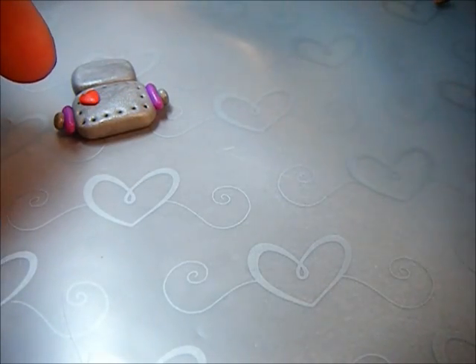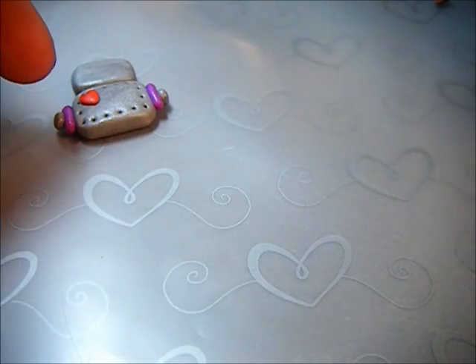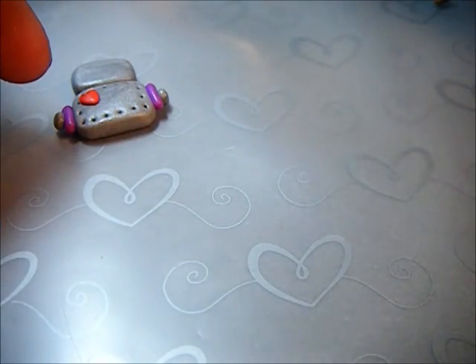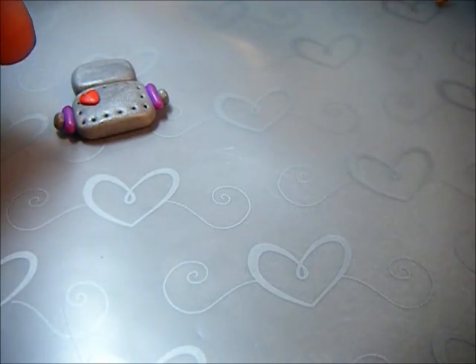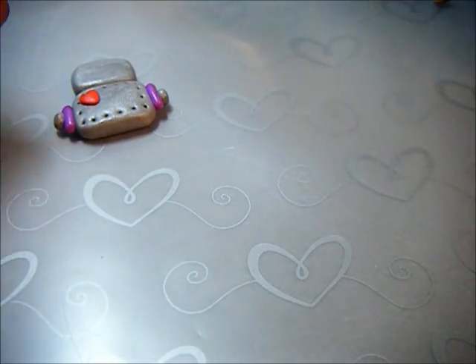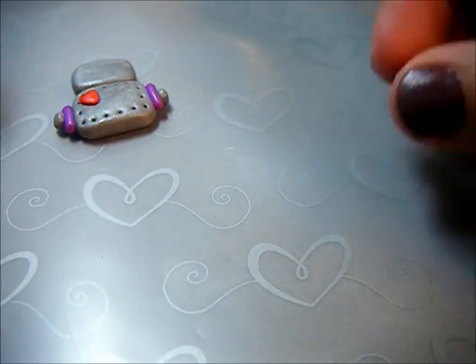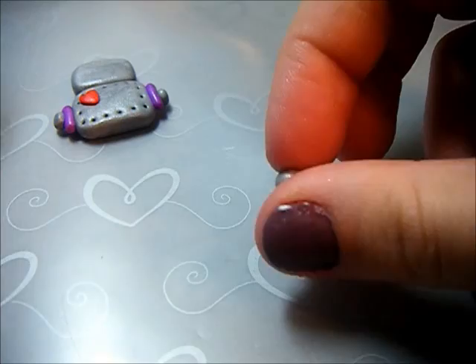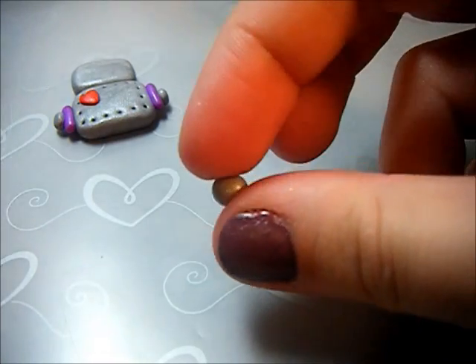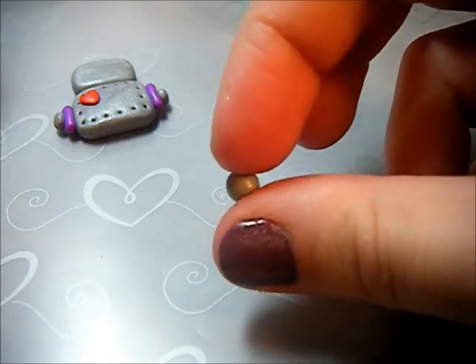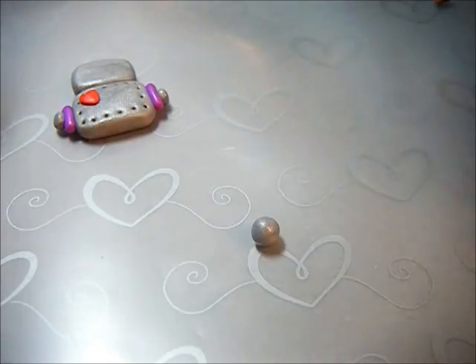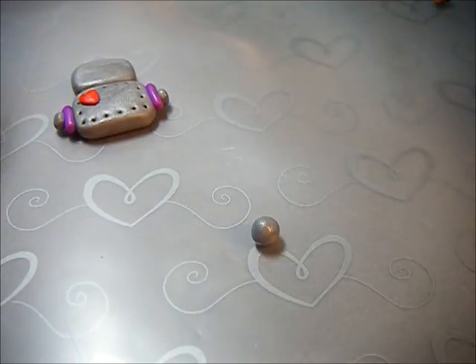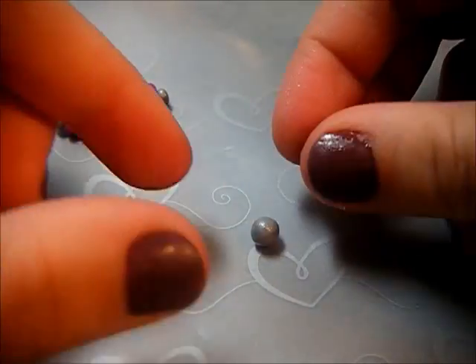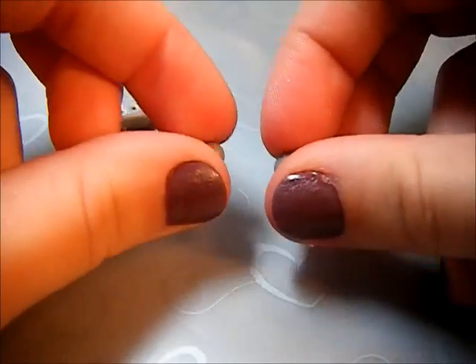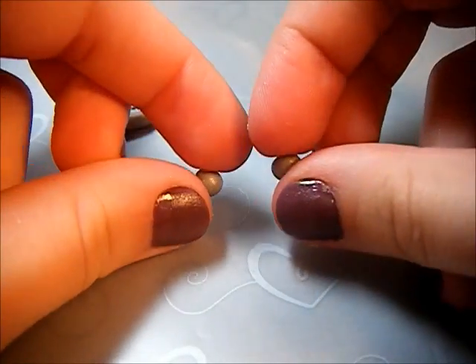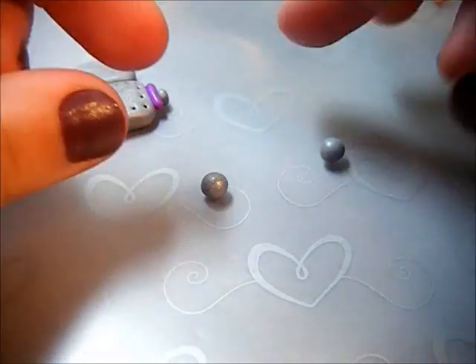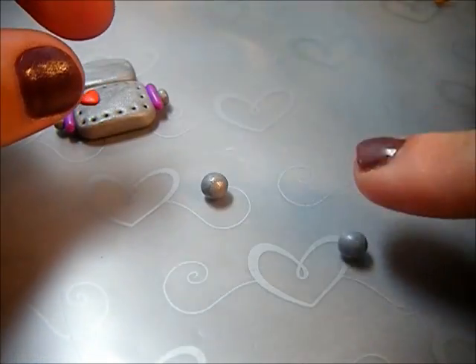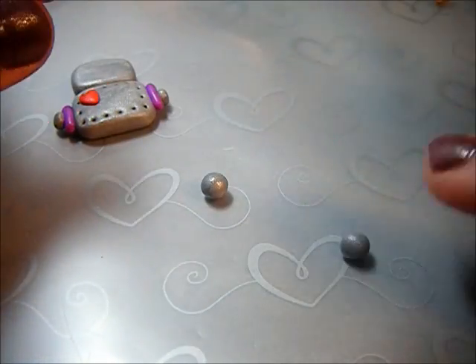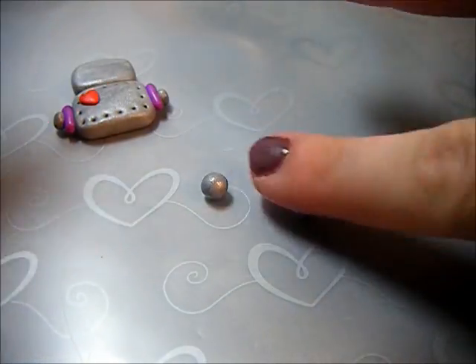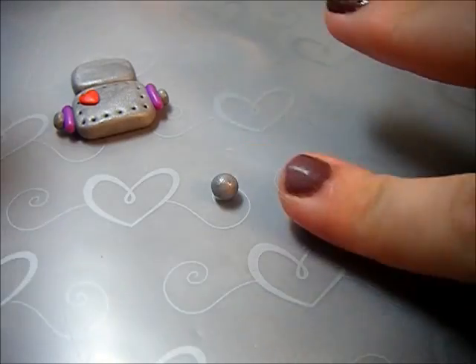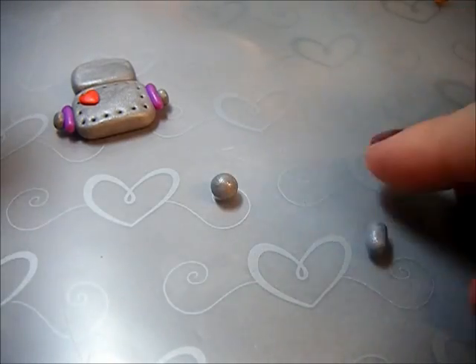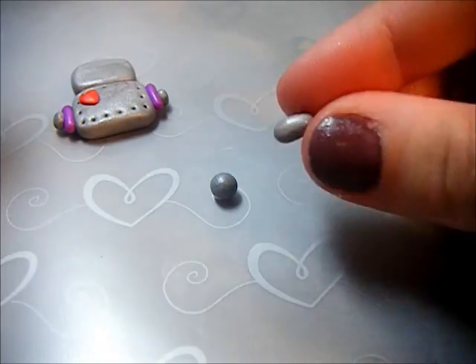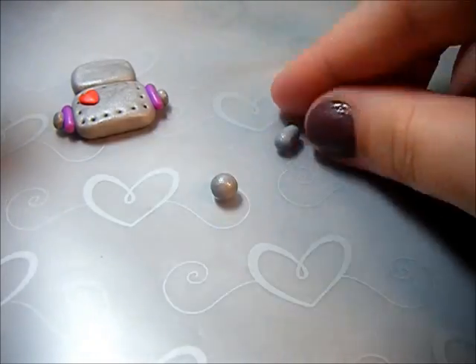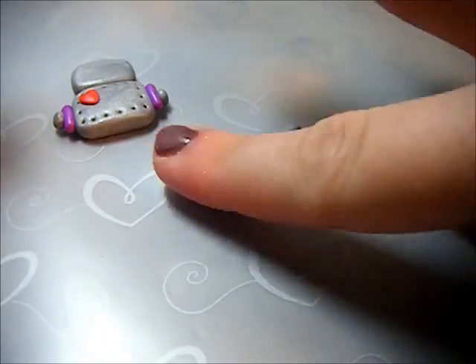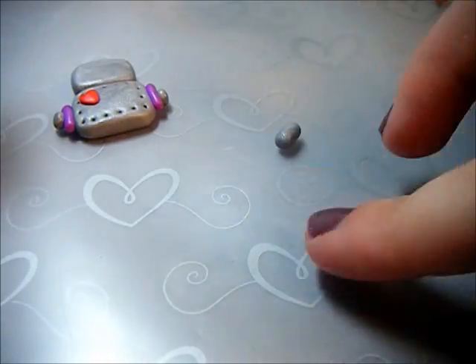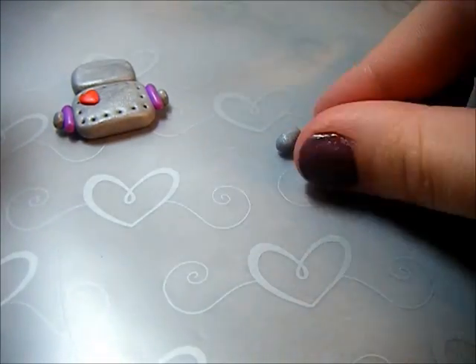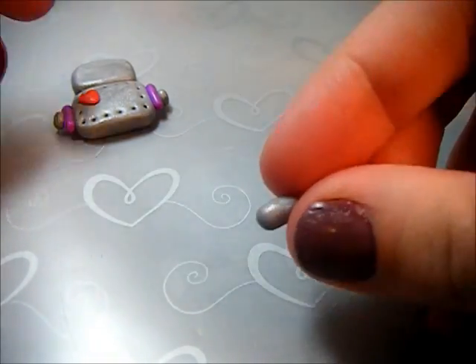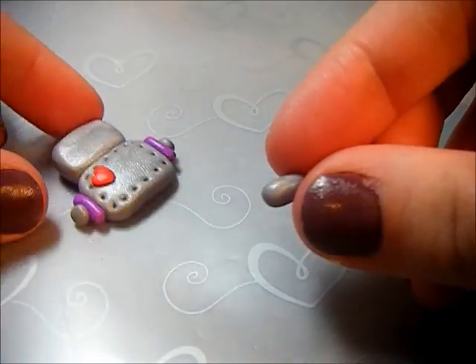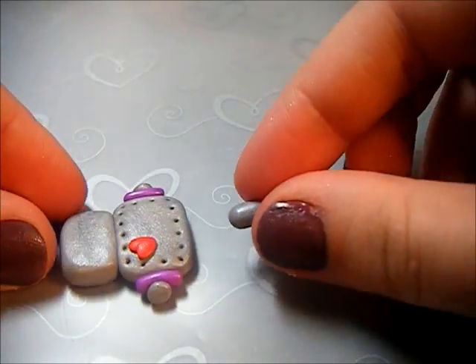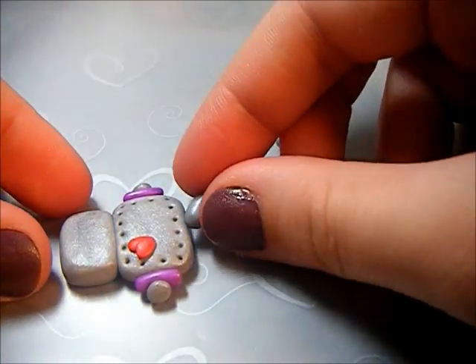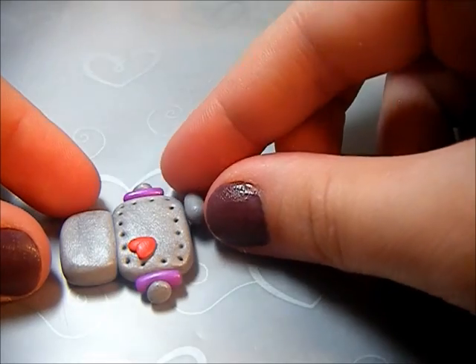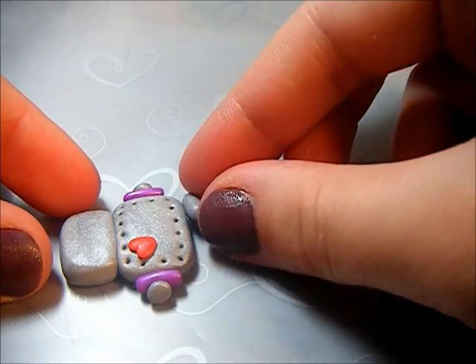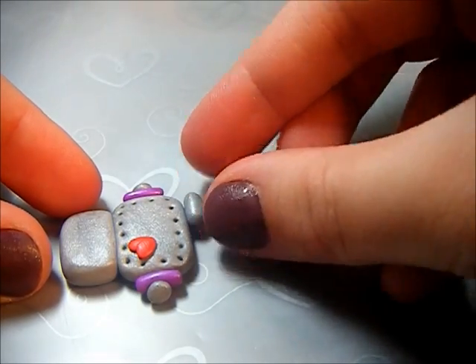Next we're going to want to make his little feet. Take your two larger balls of clay and roll them into his feet, then attach those onto your robot.